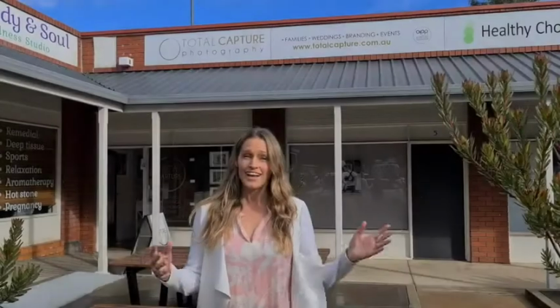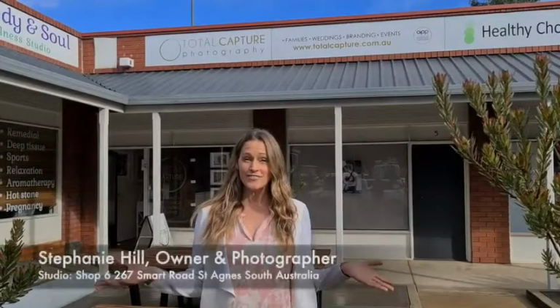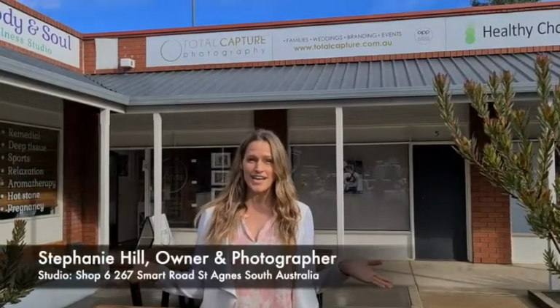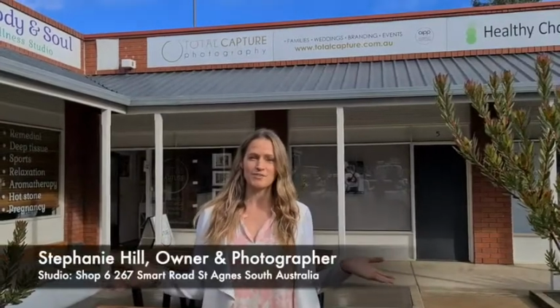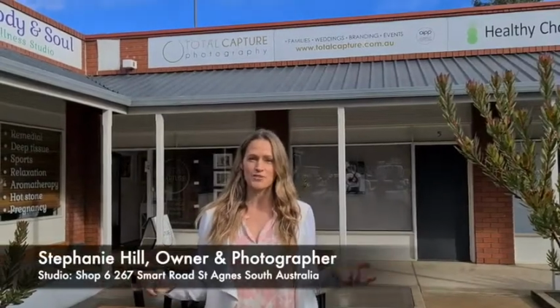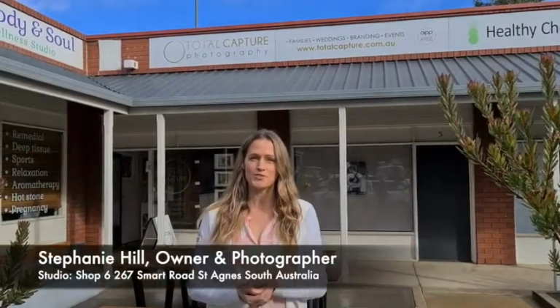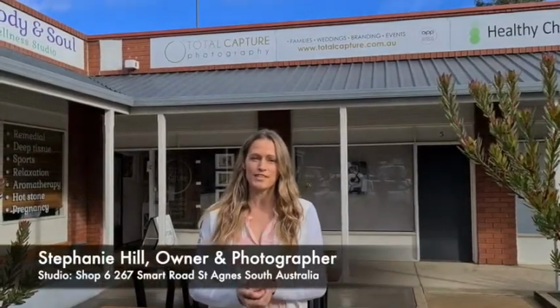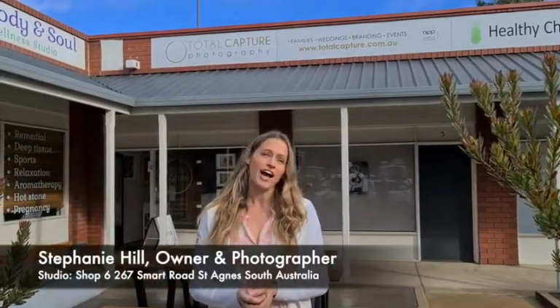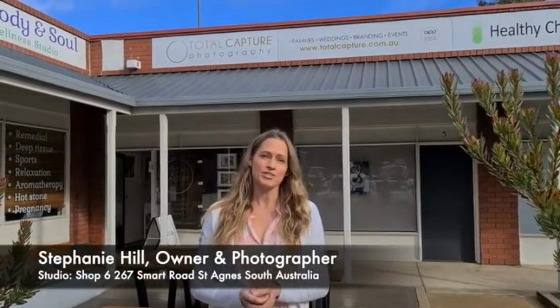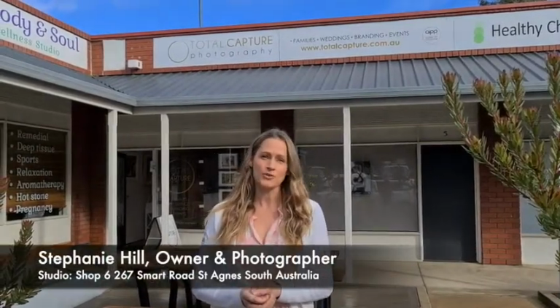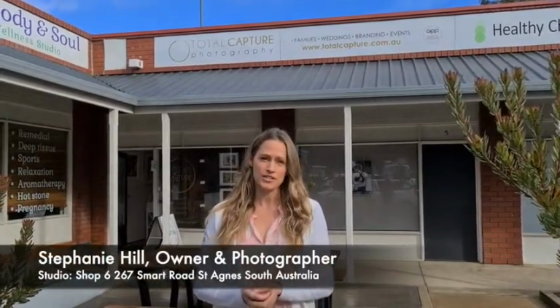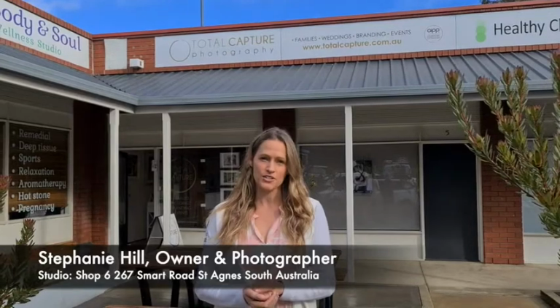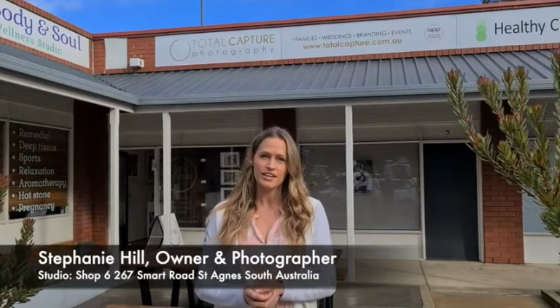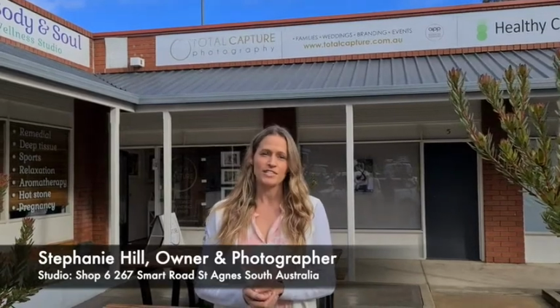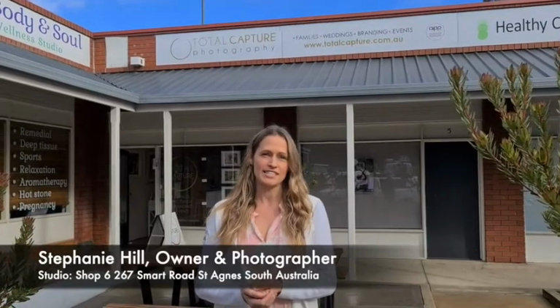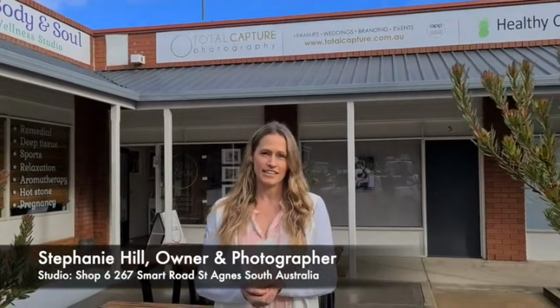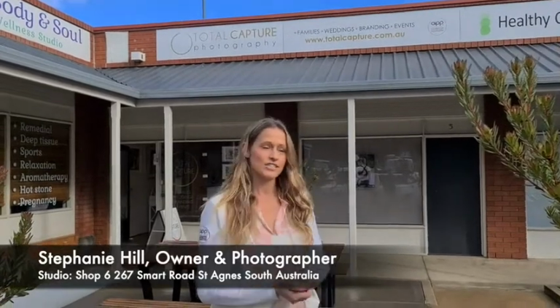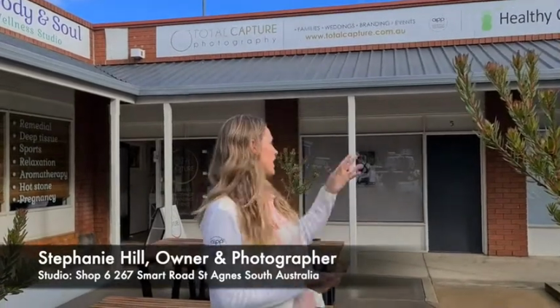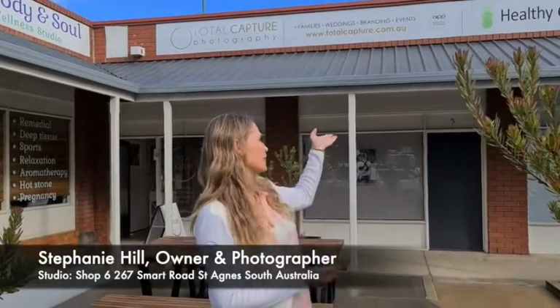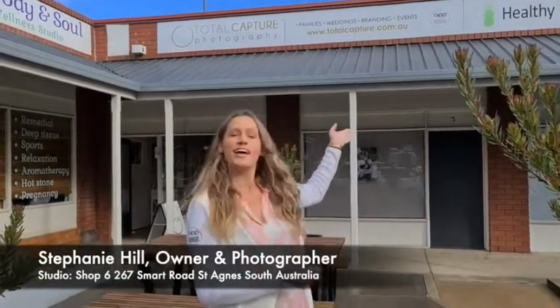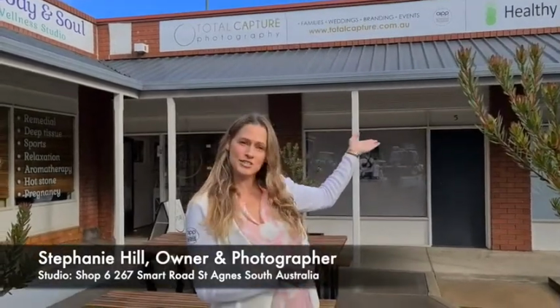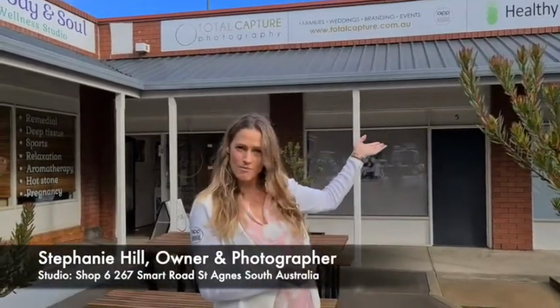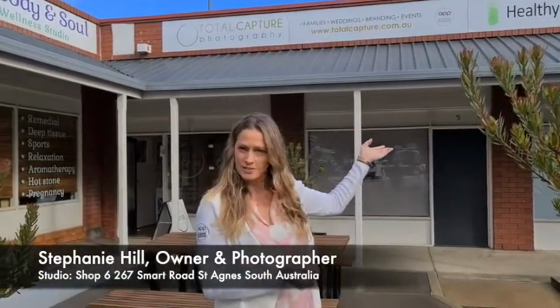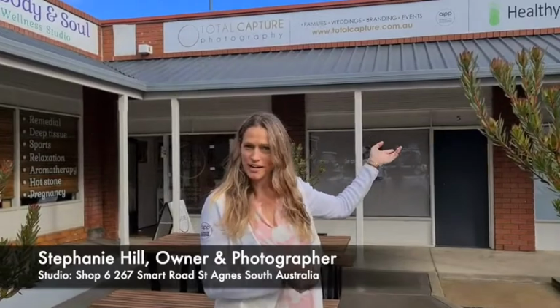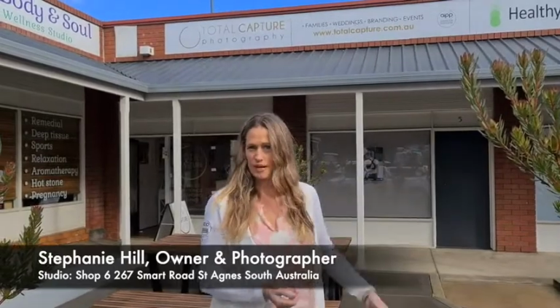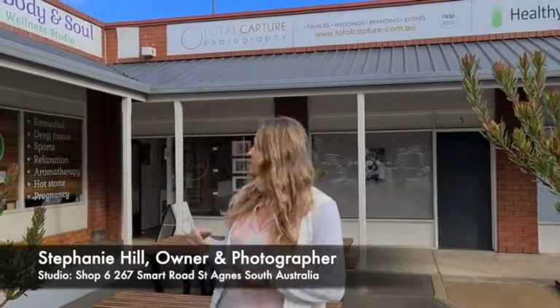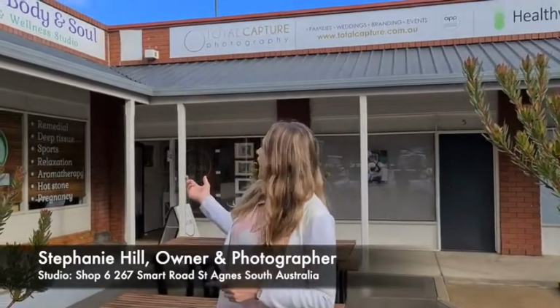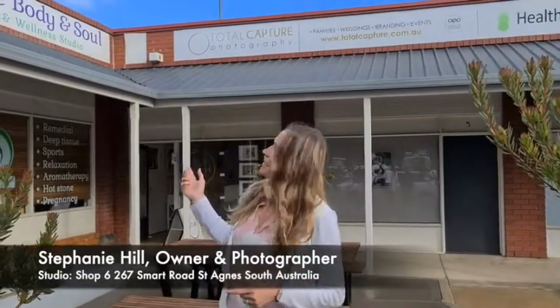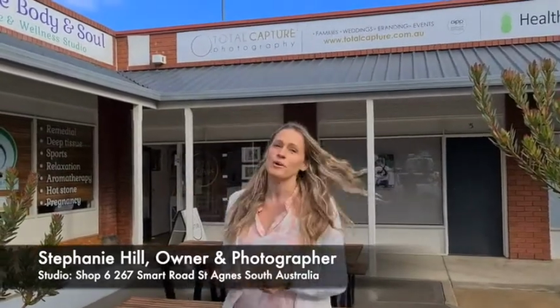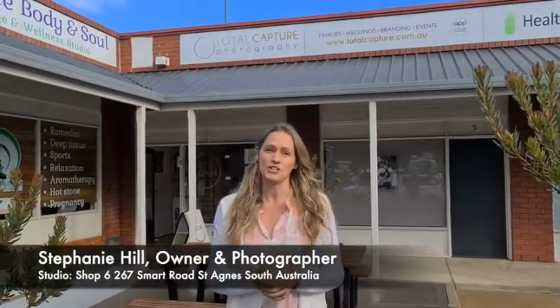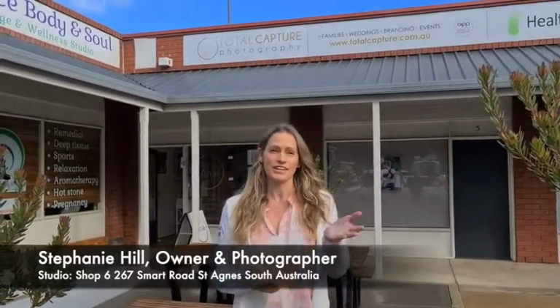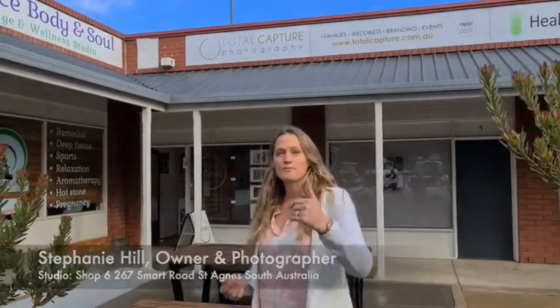Hi everyone, I'm Stephanie from Turtle Capture Photography. I just wanted to show you a quick studio tour of our space in St Agnes. We're located between Healthy Choices Chiropractic, which is my husband's practice, and a wellness studio. So come on in.